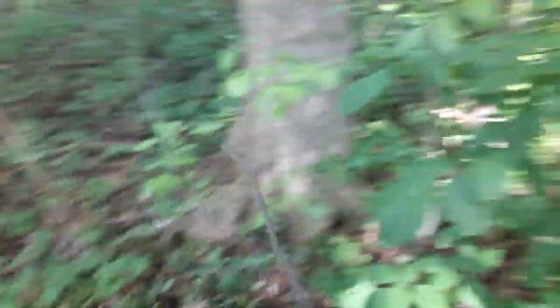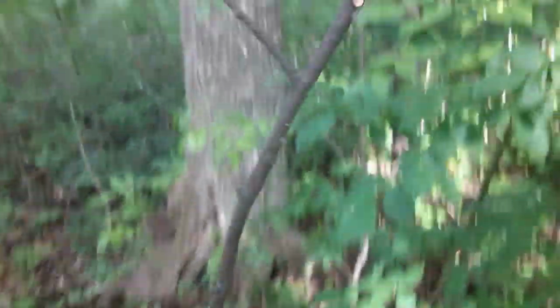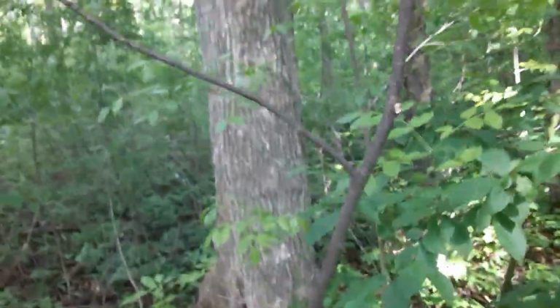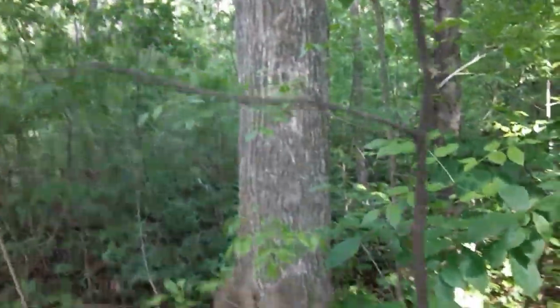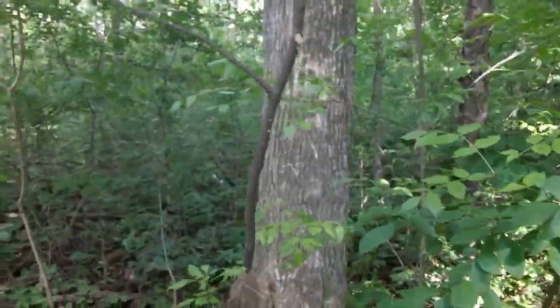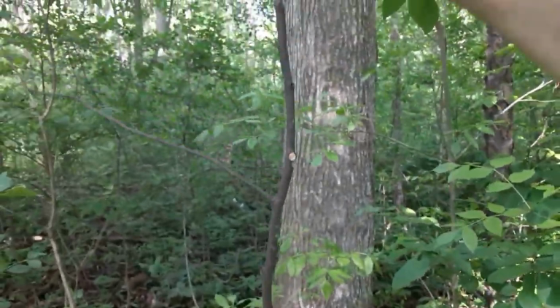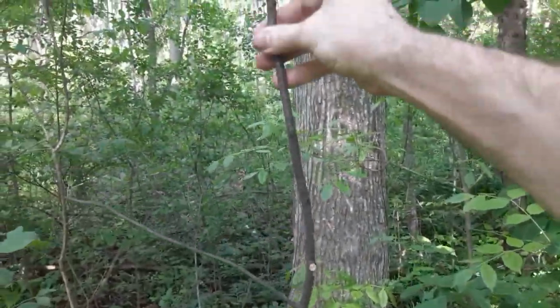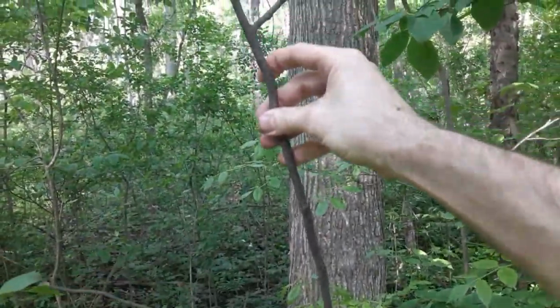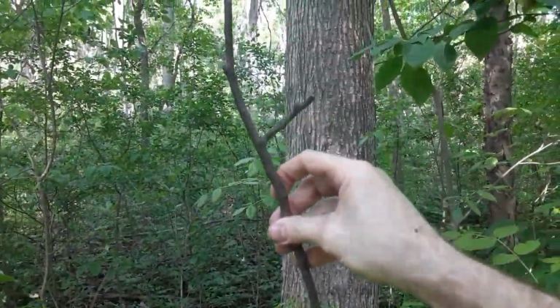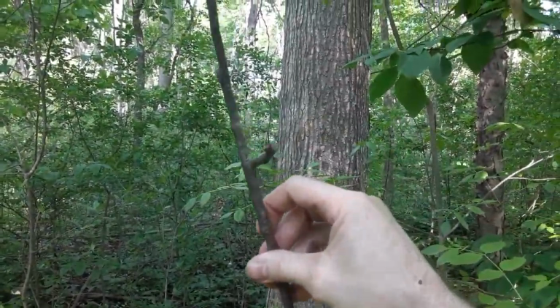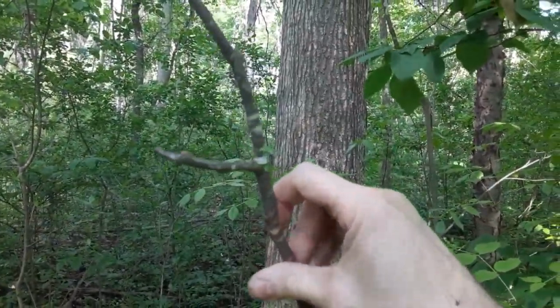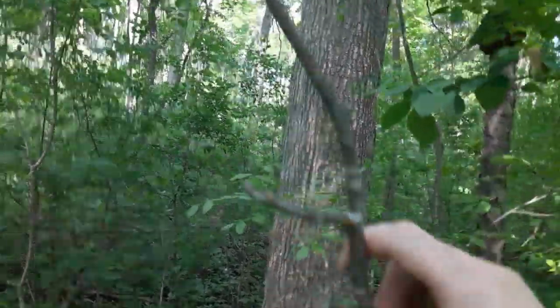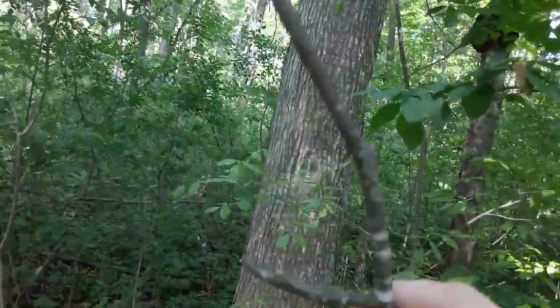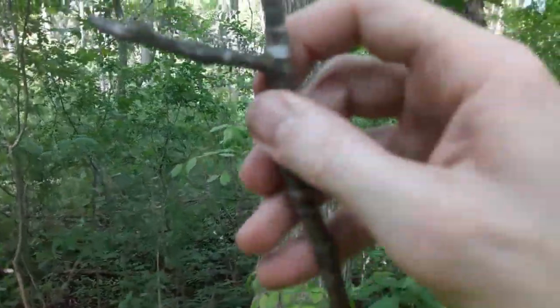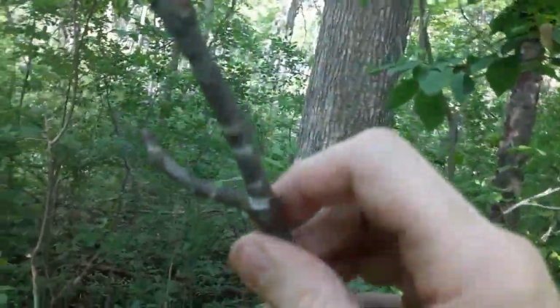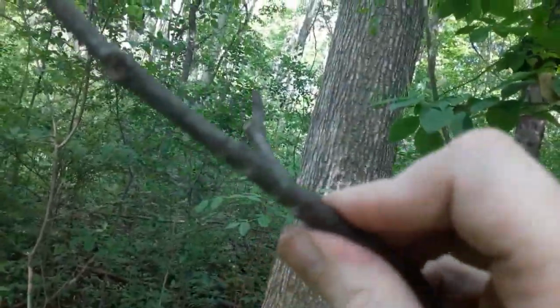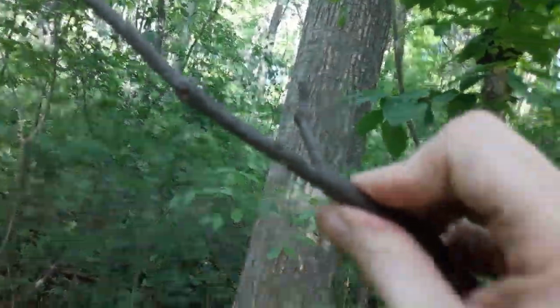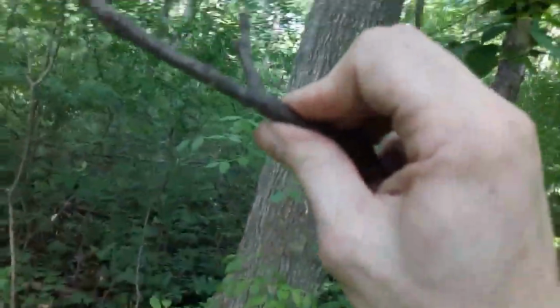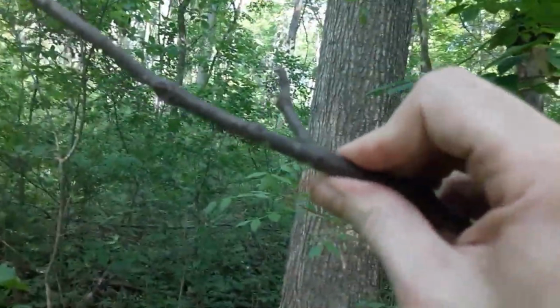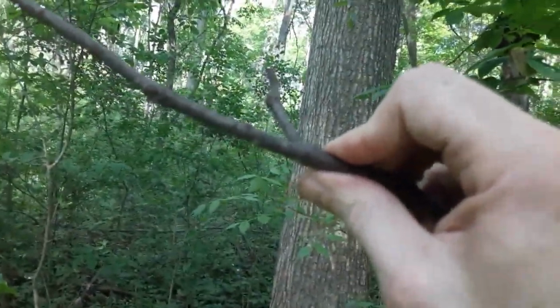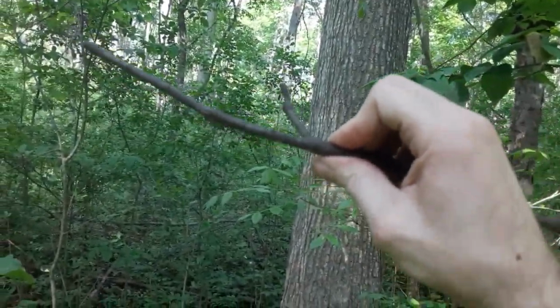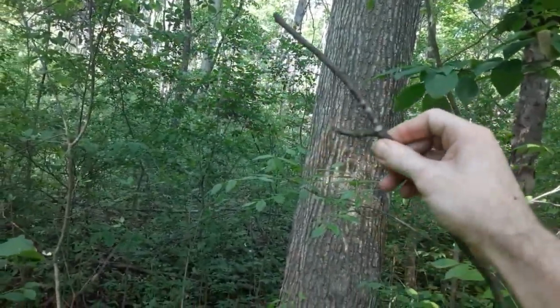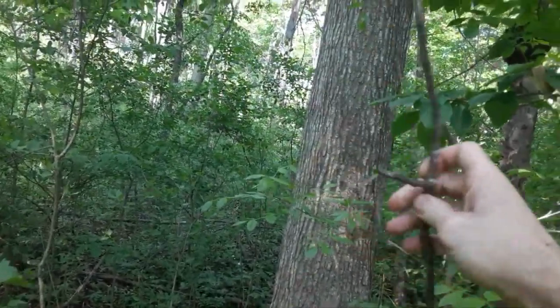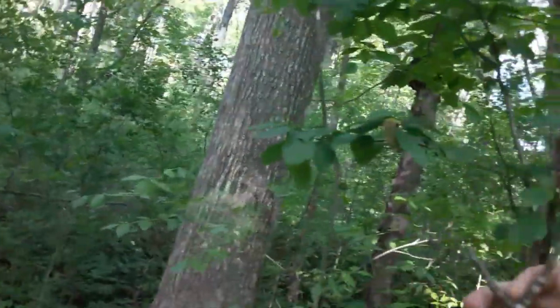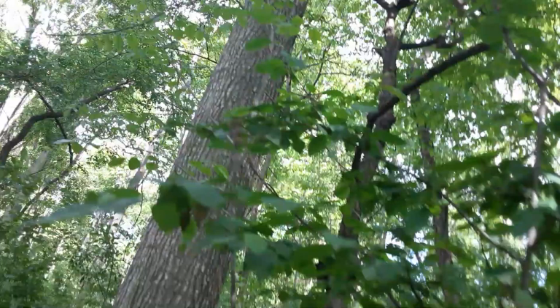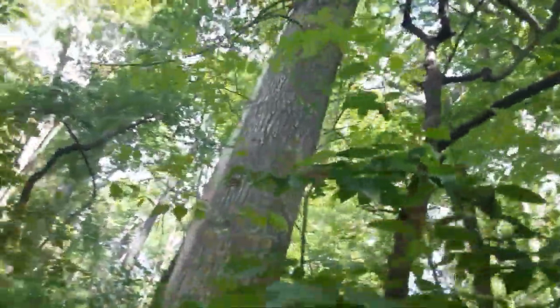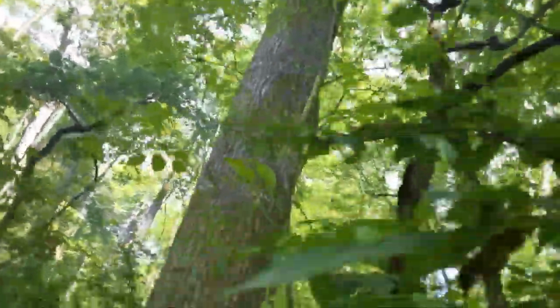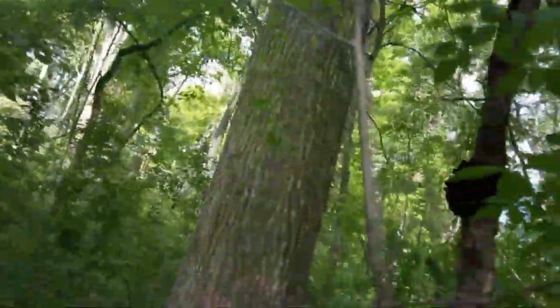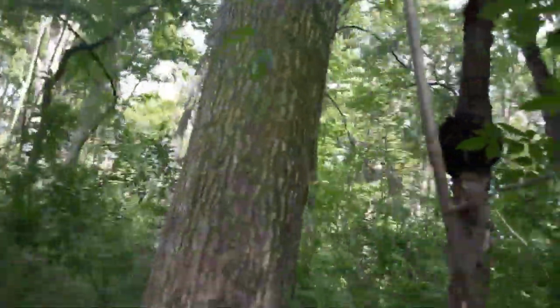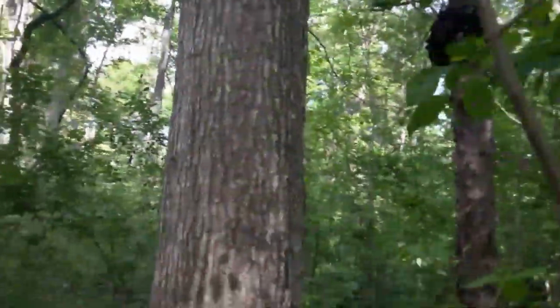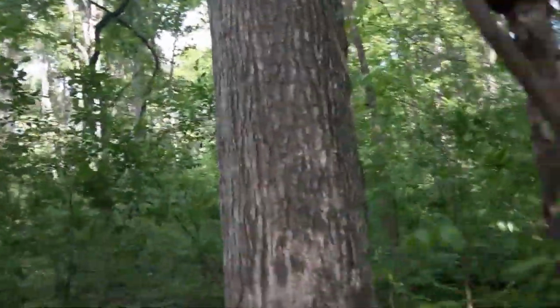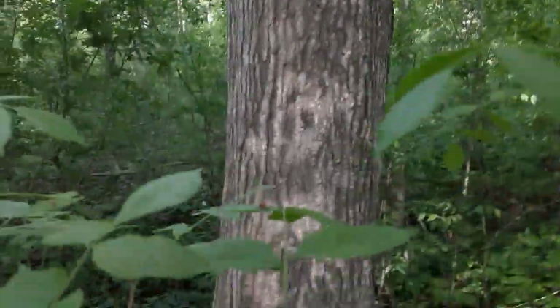So here's a branch from it. You can see it's not growing any leaves that I can see.